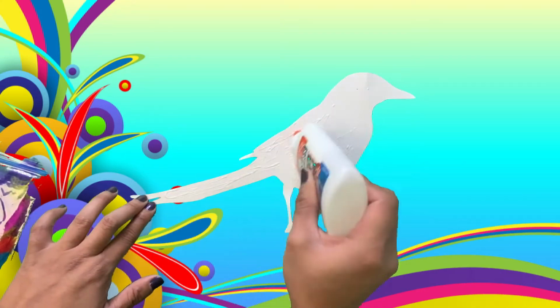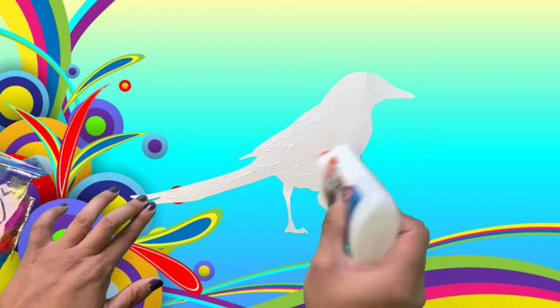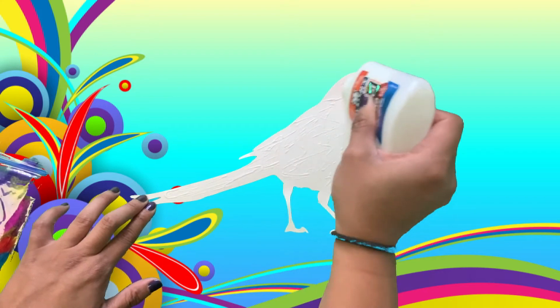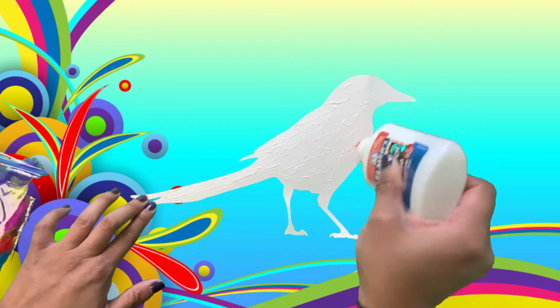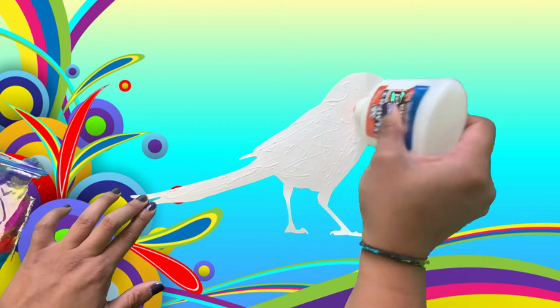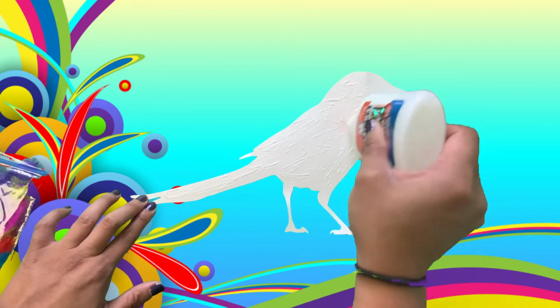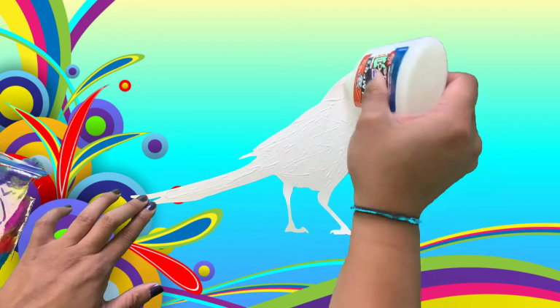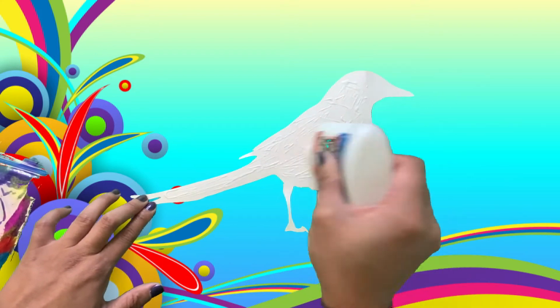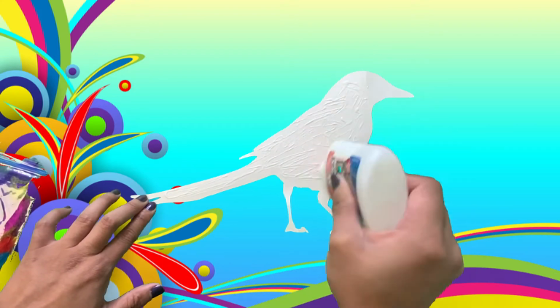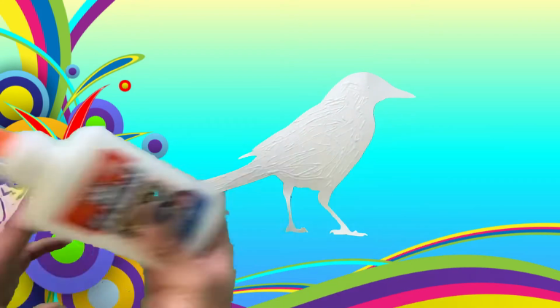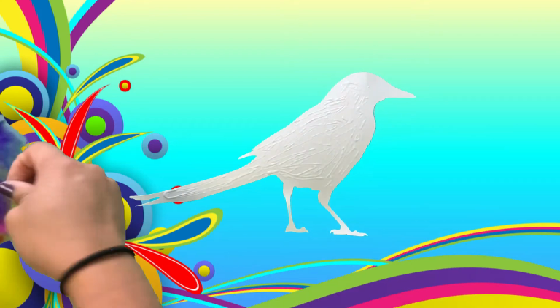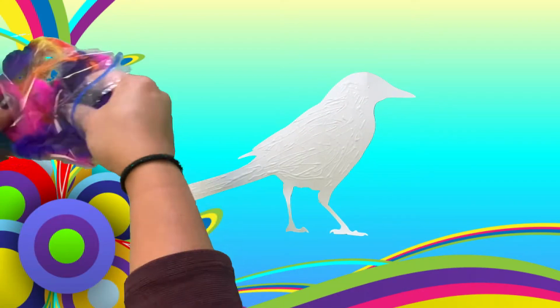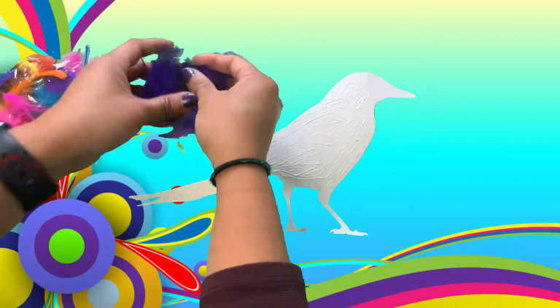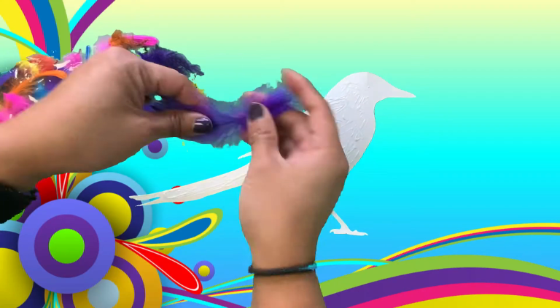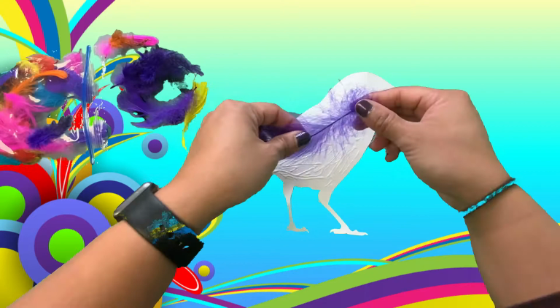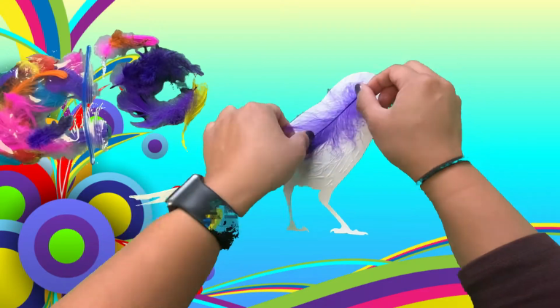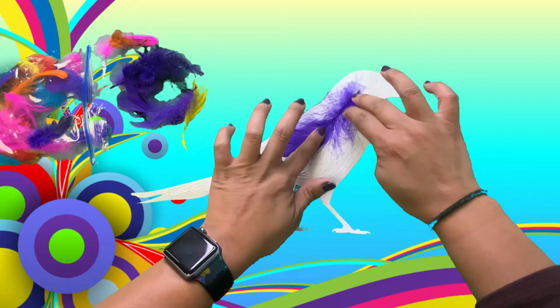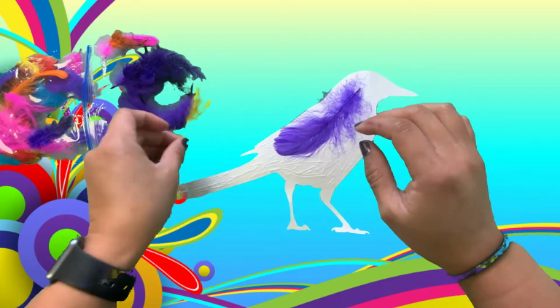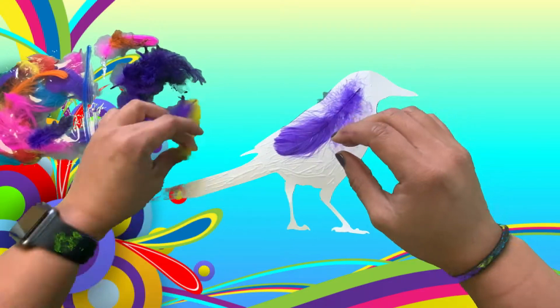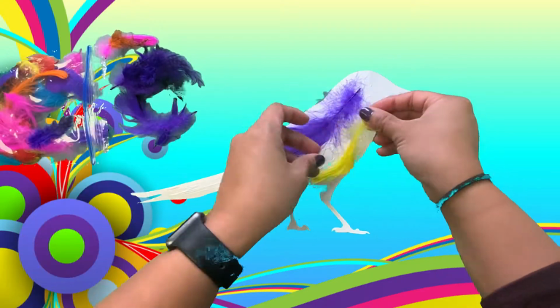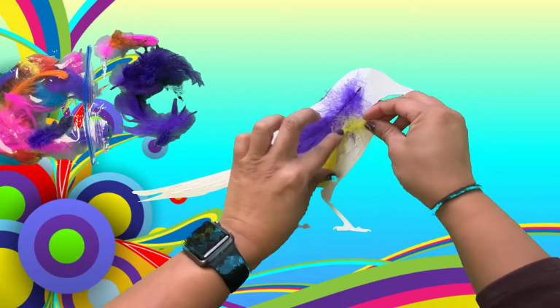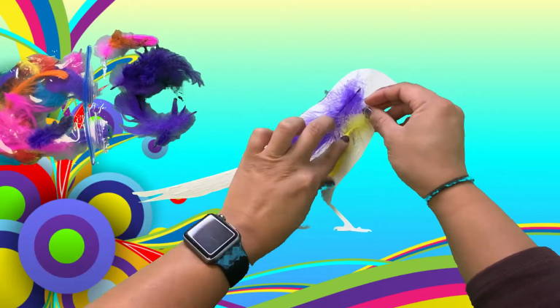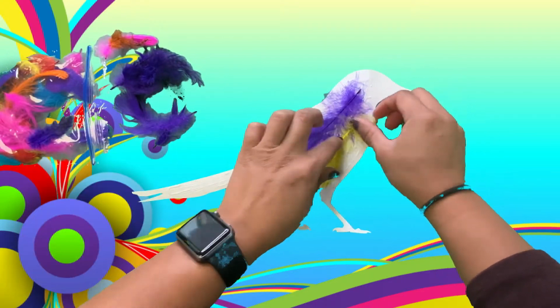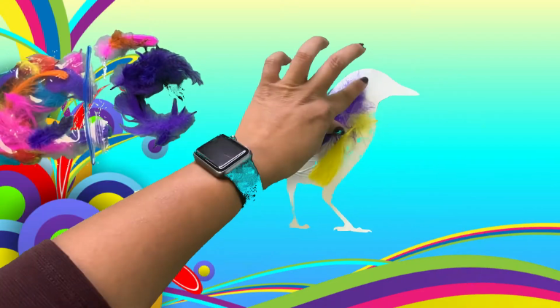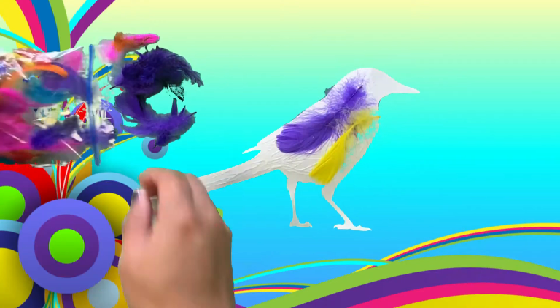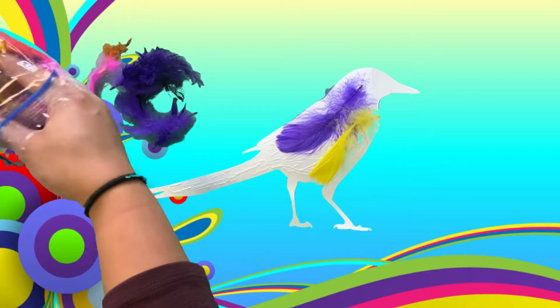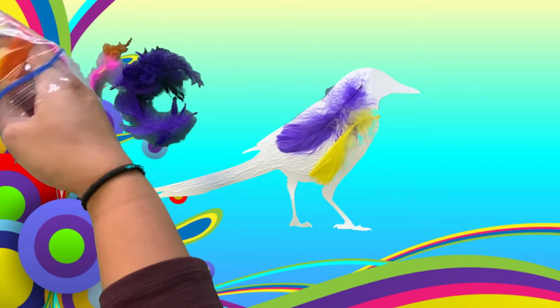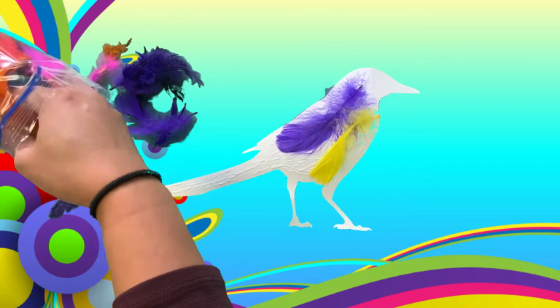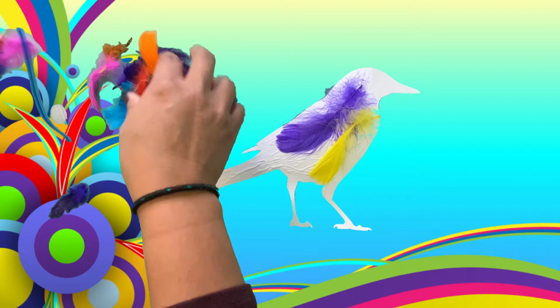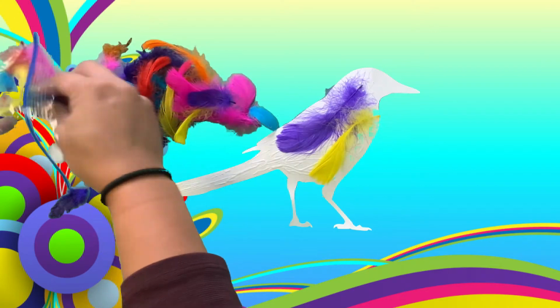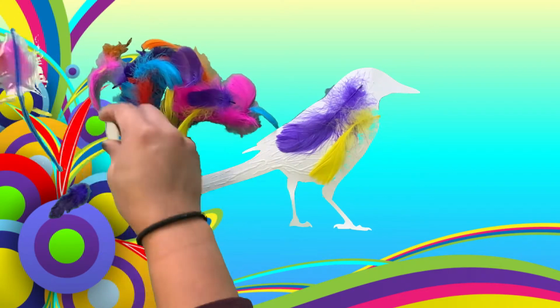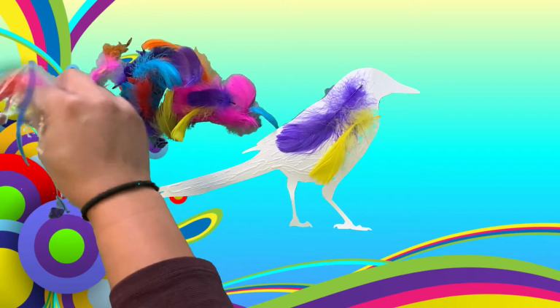So let's start out by putting glue on our magpie. Put lots of glue so that the feathers will stay. We're just going to put feathers on our magpie, and we have lots of different colored feathers.